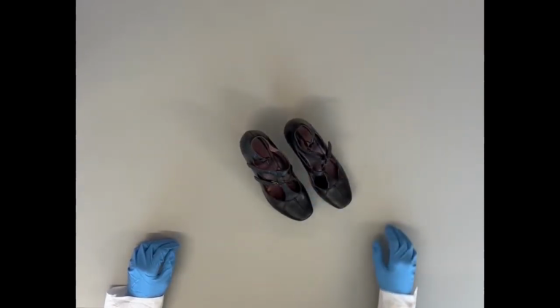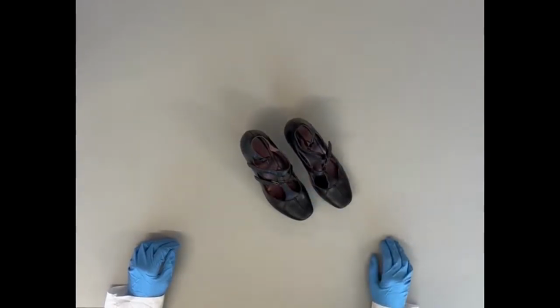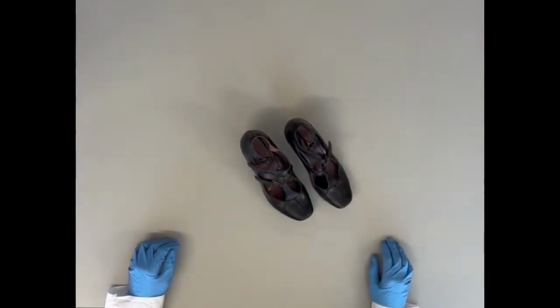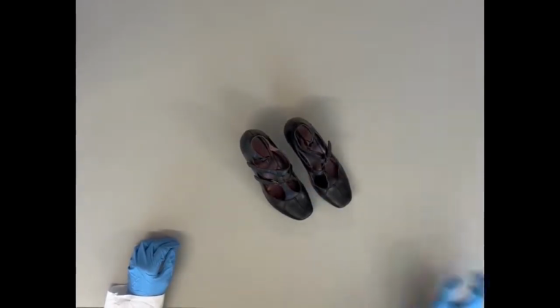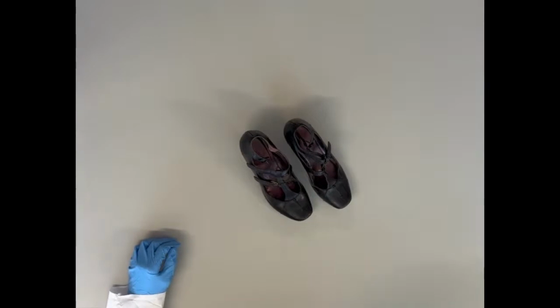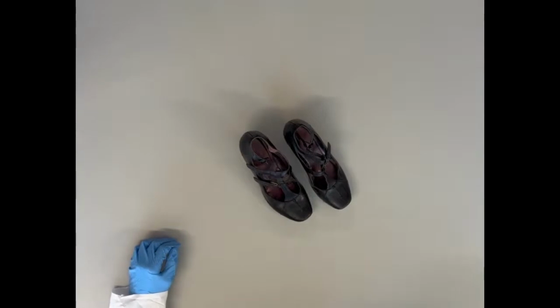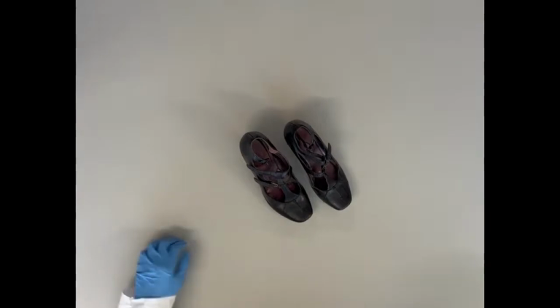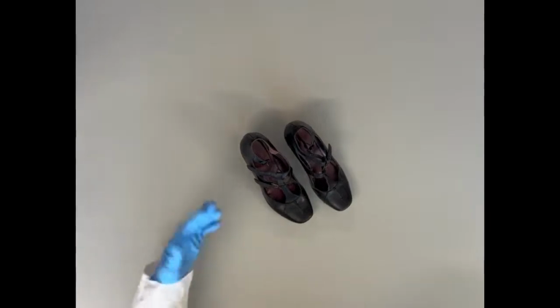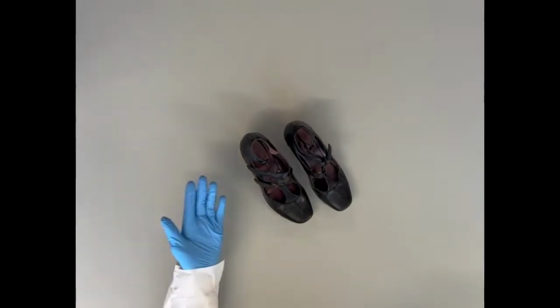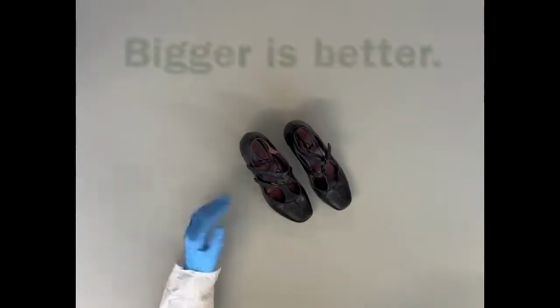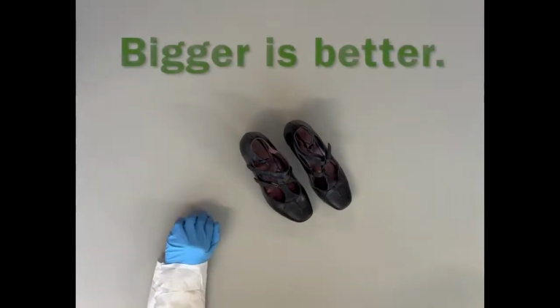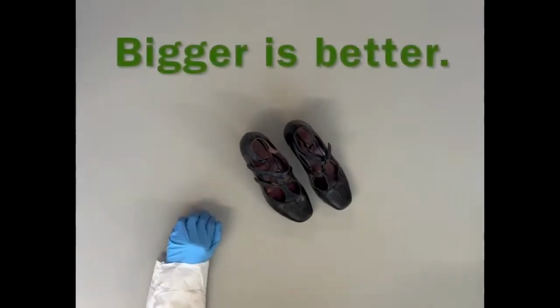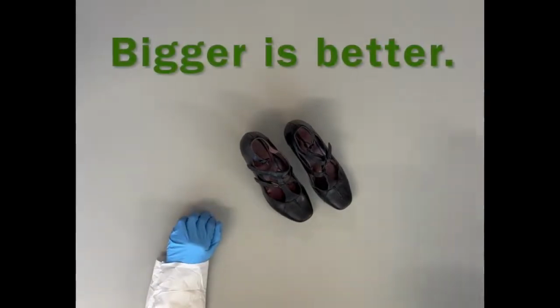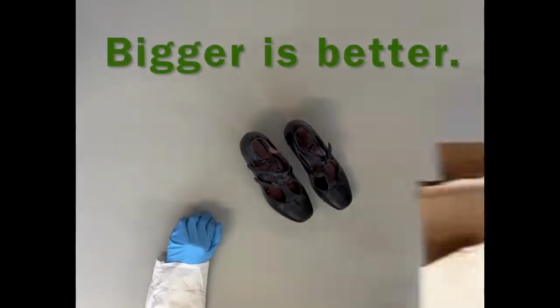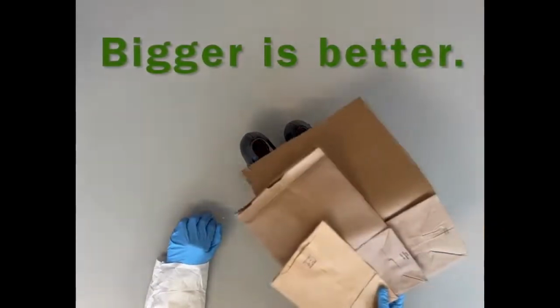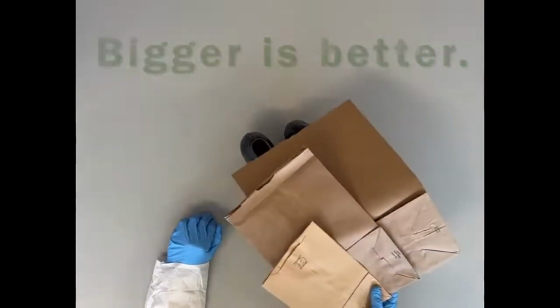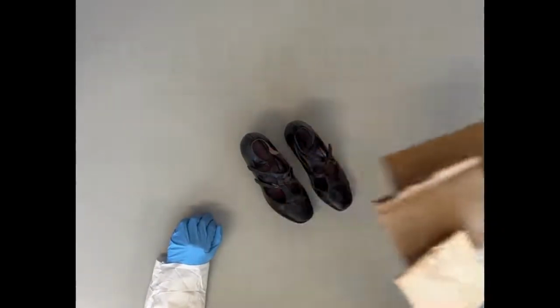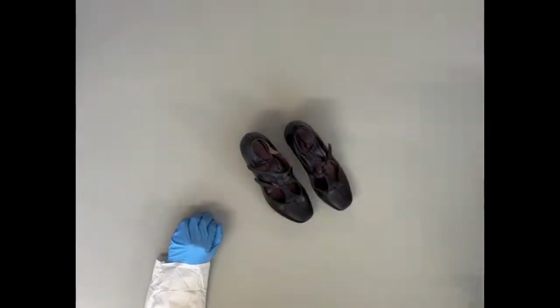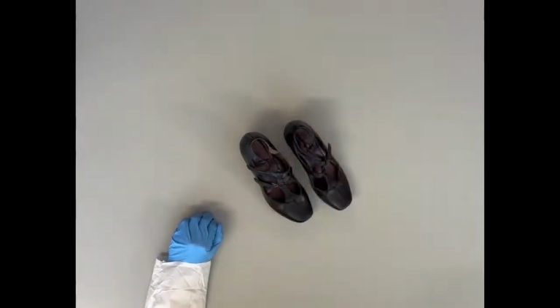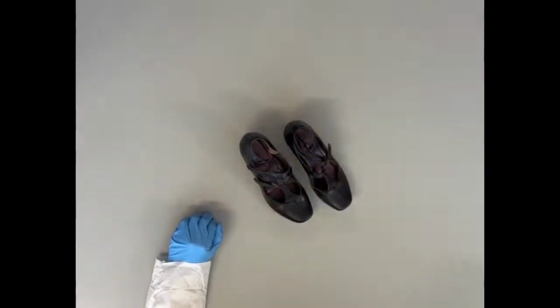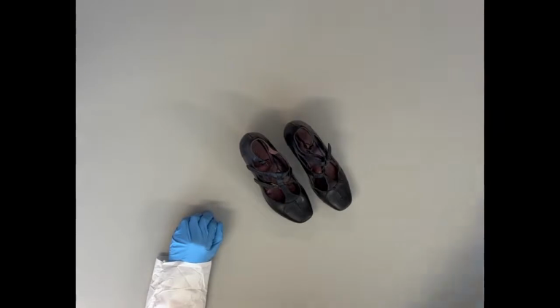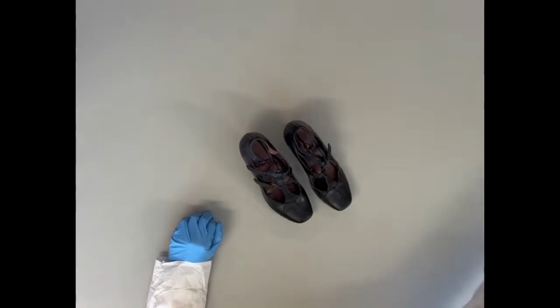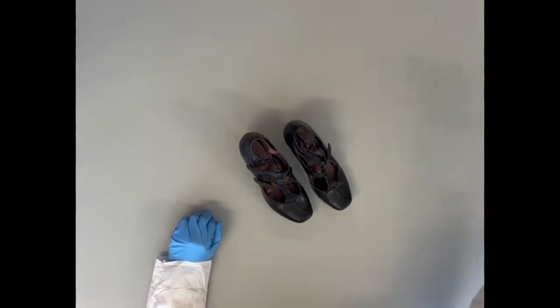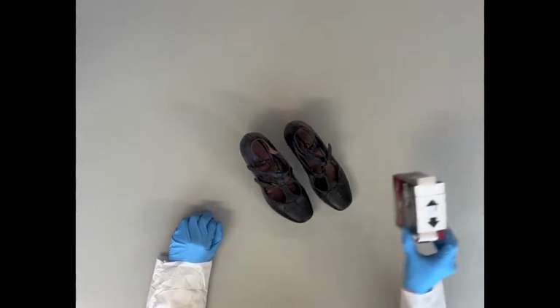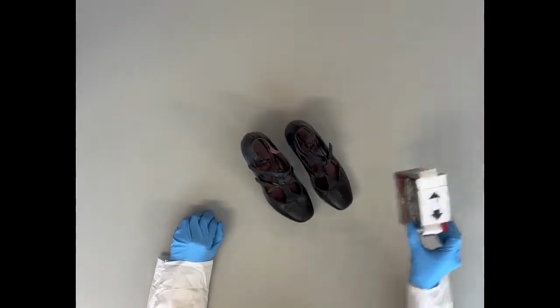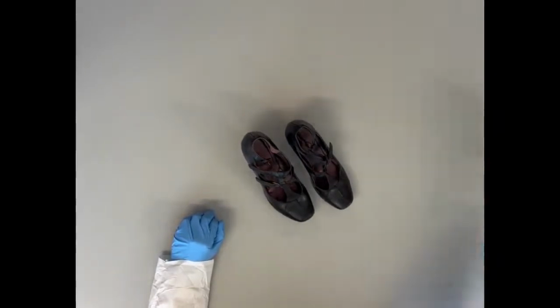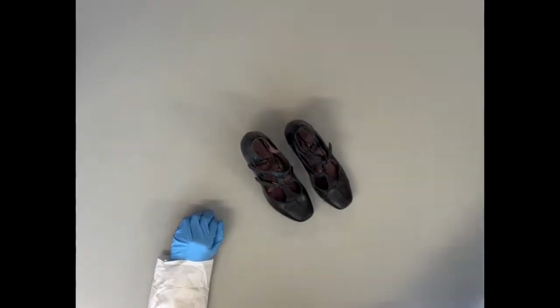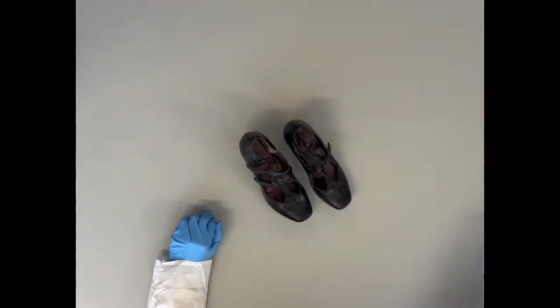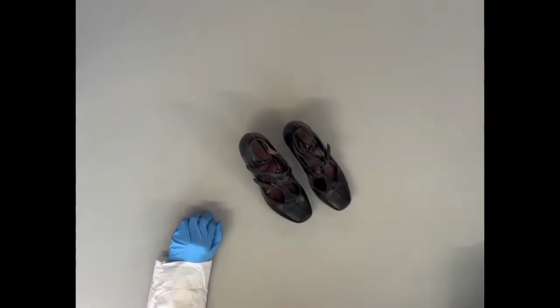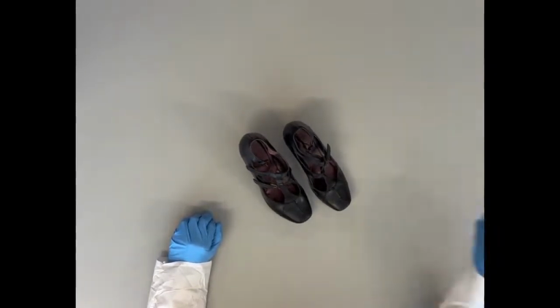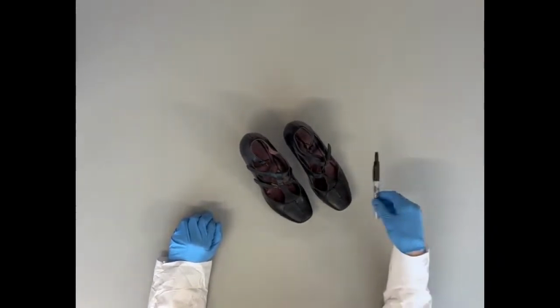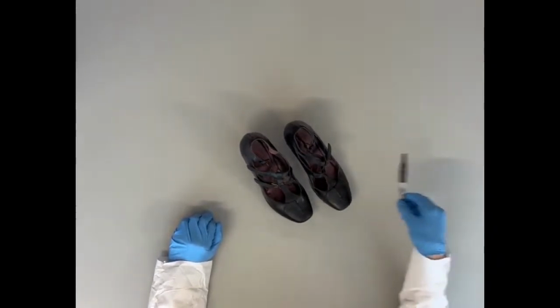The supplies you will need are gloves, an appropriately sized paper bag, evidence tape, and a marker. So let's get to it.